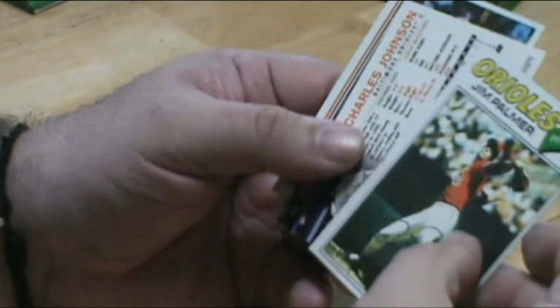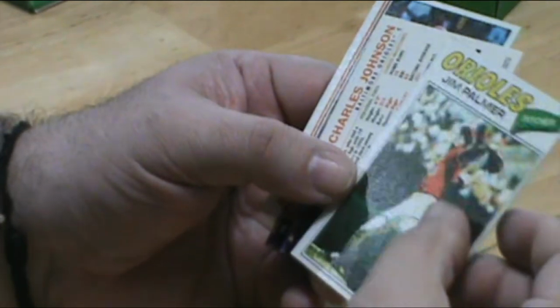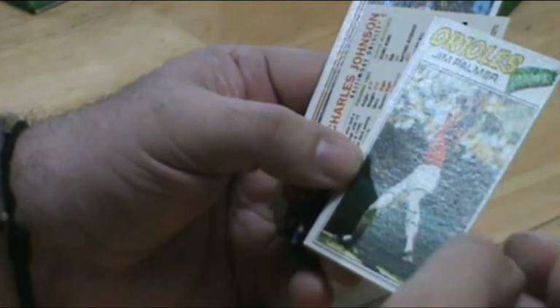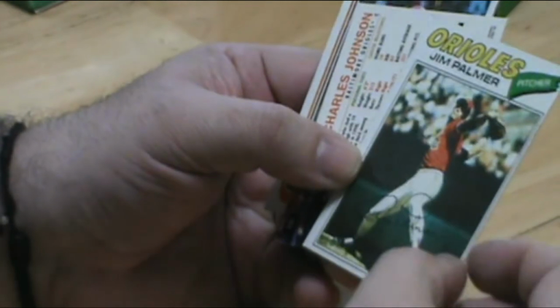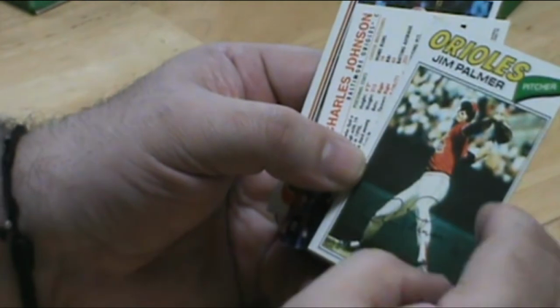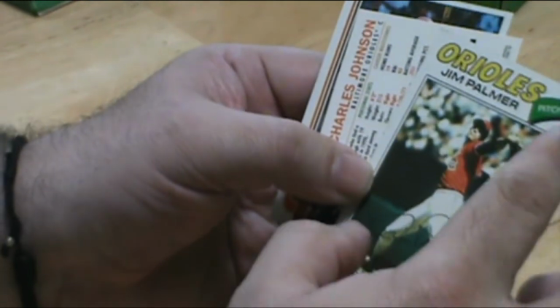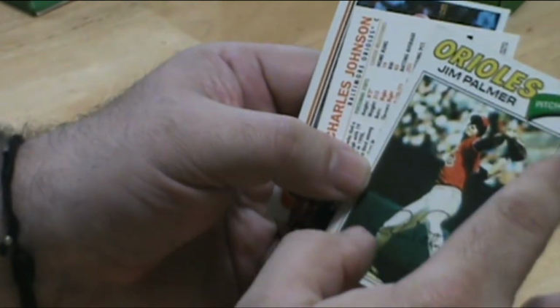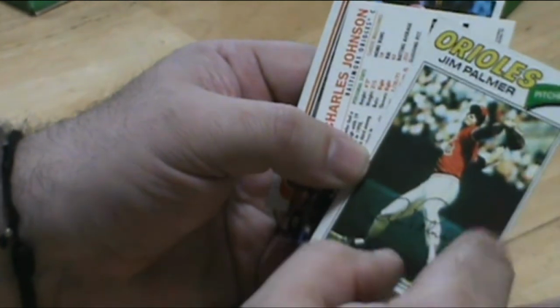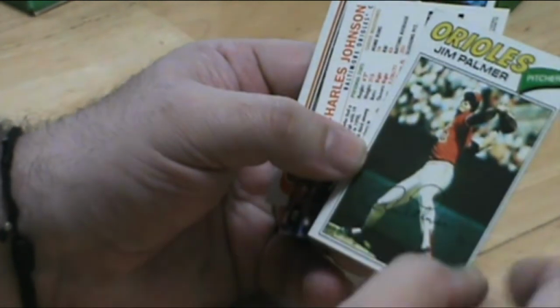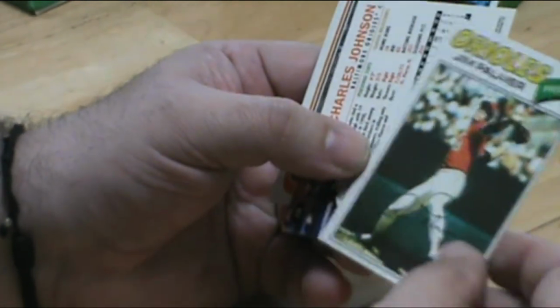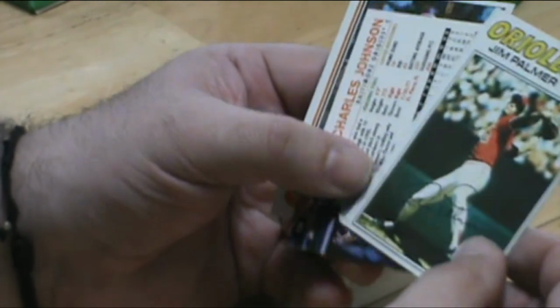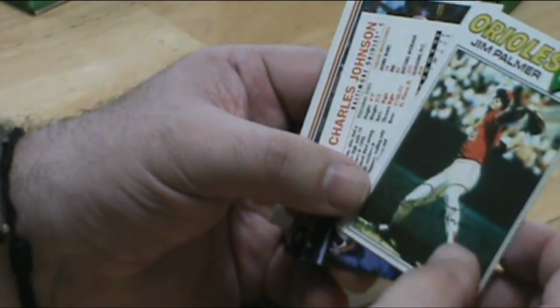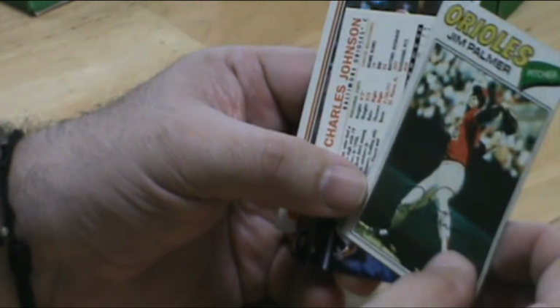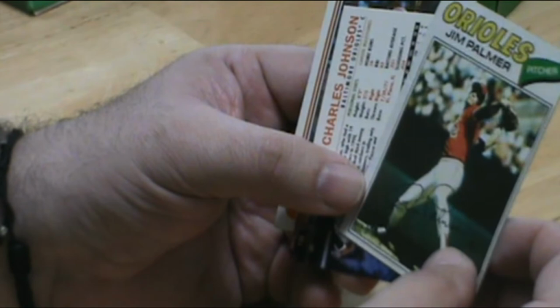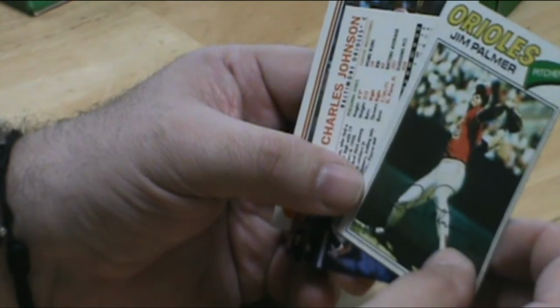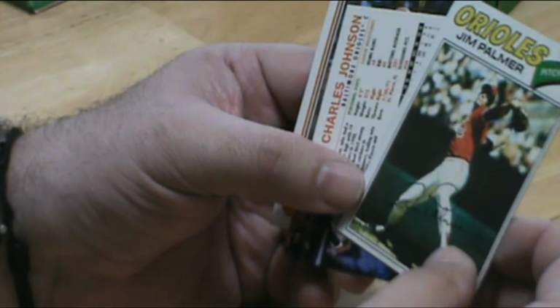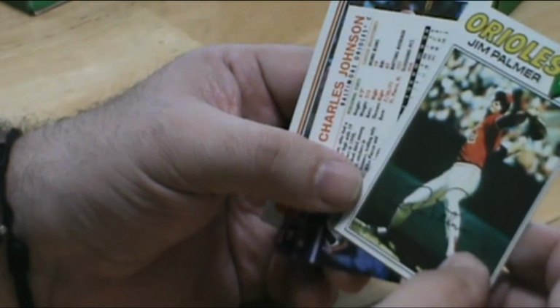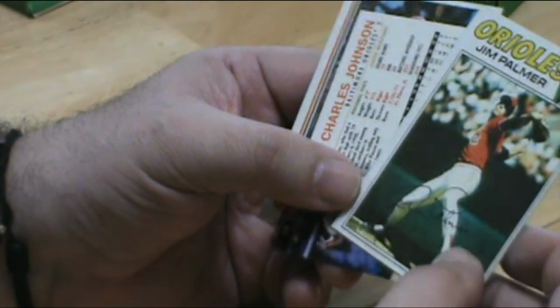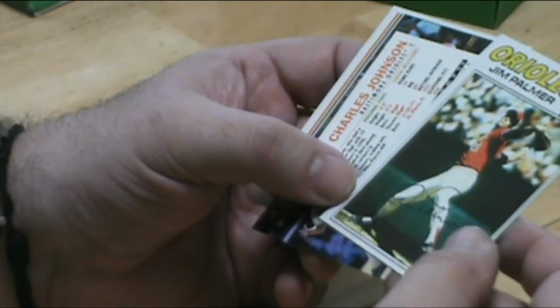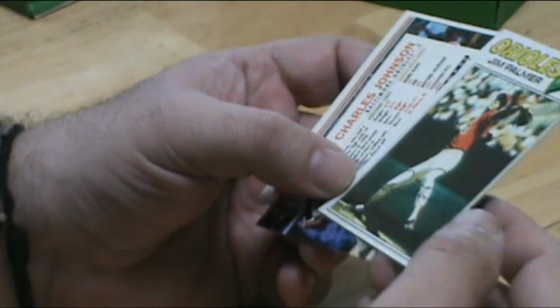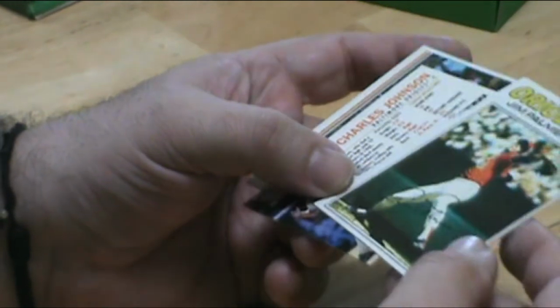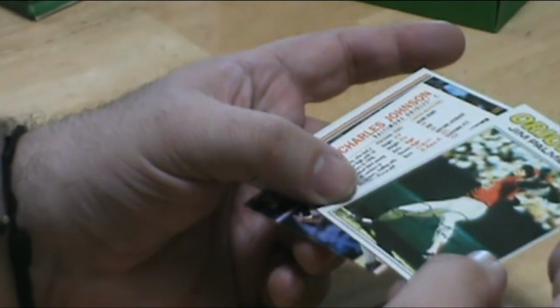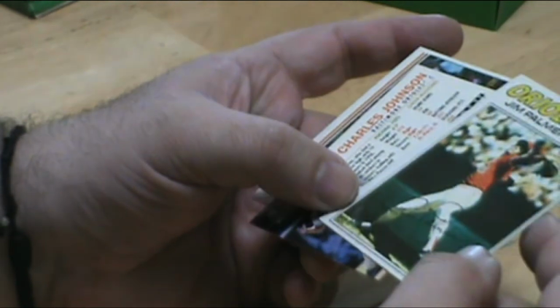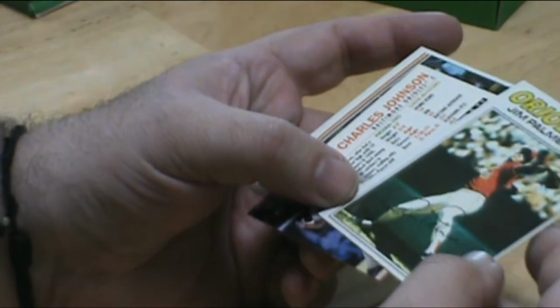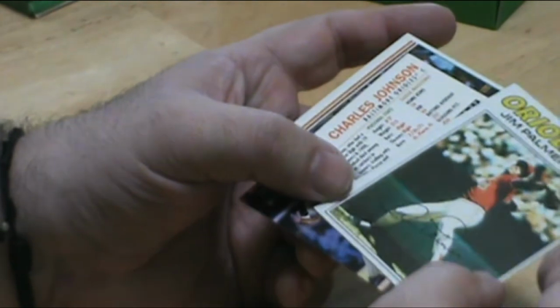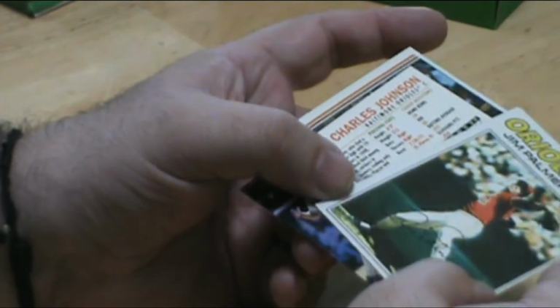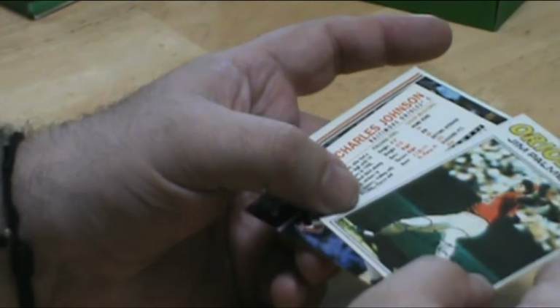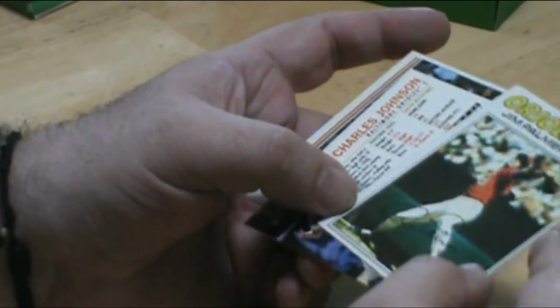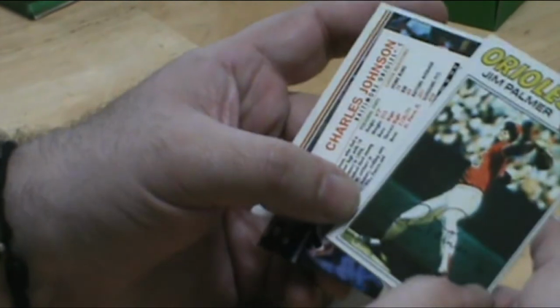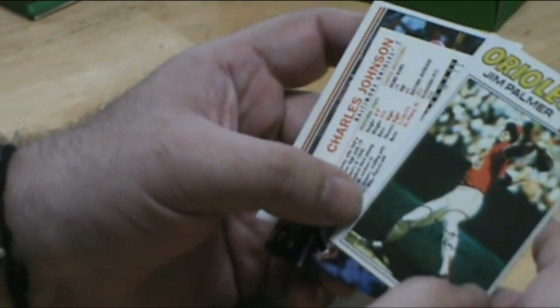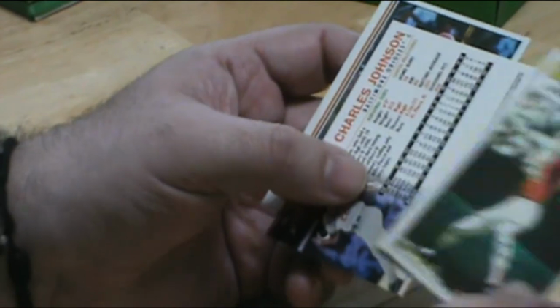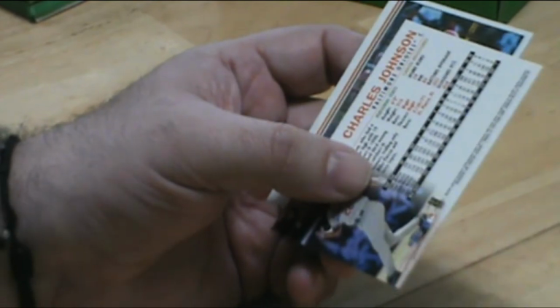It's a little off-center. Corners are all crisp though and clean. No scratches on the surface. That's a great card.